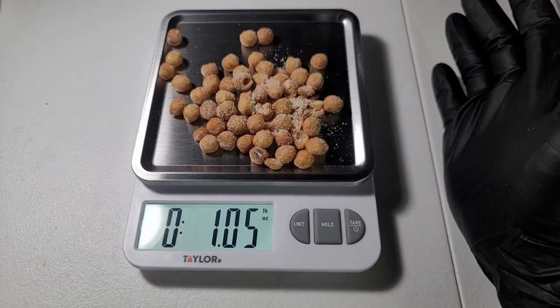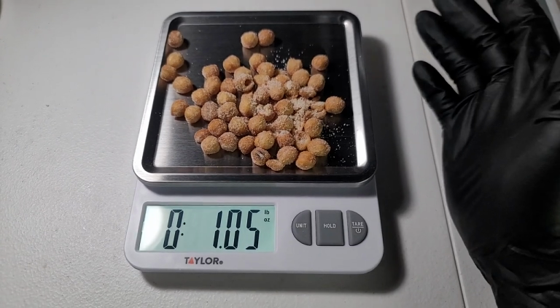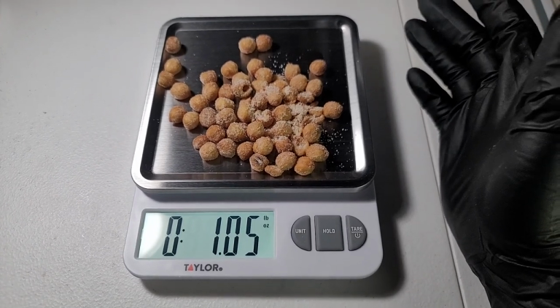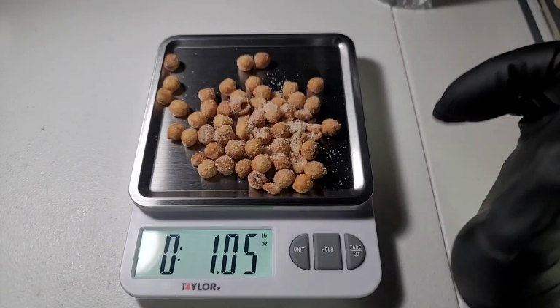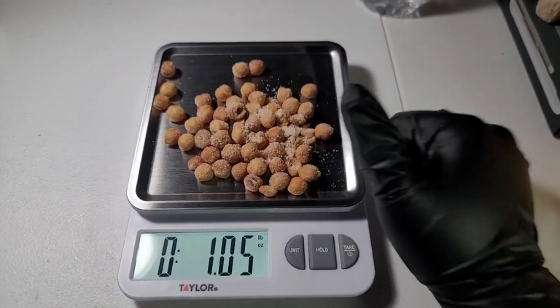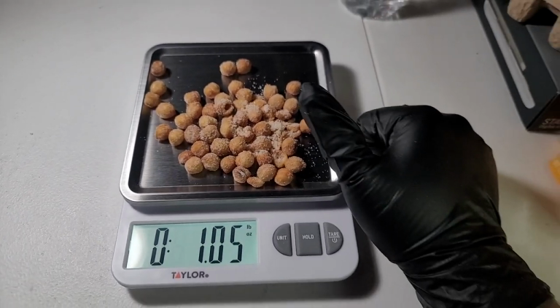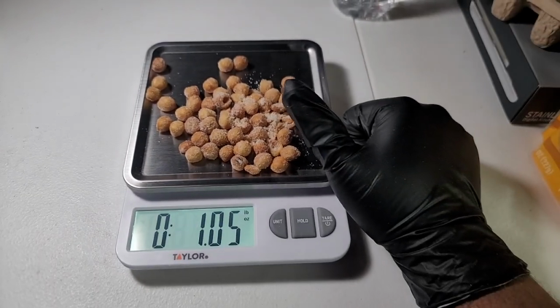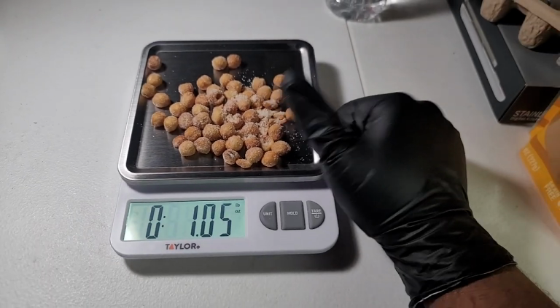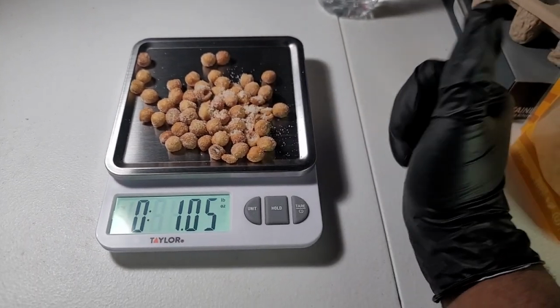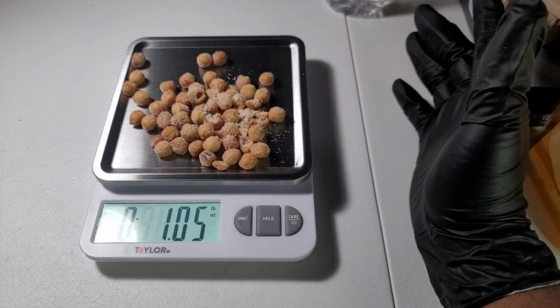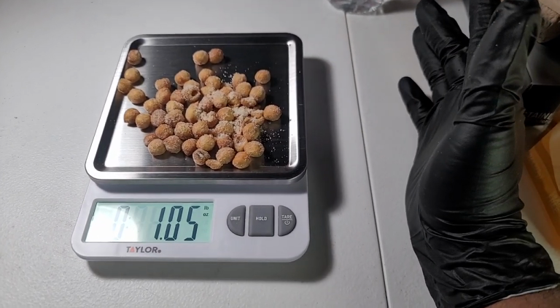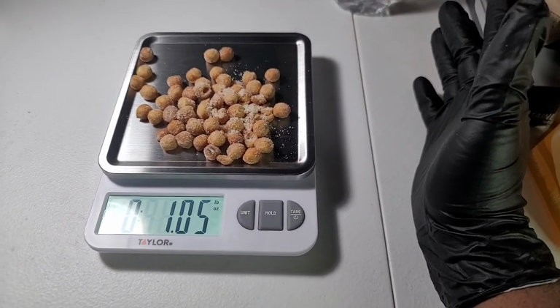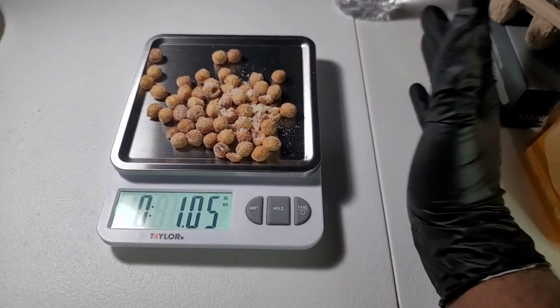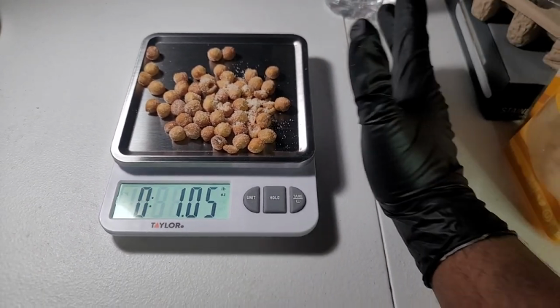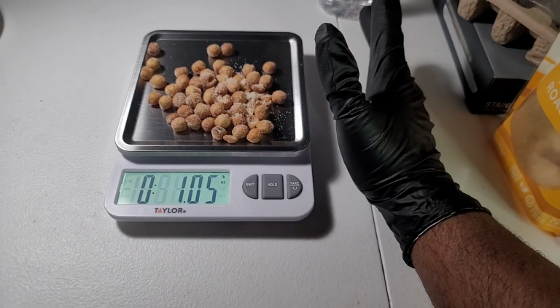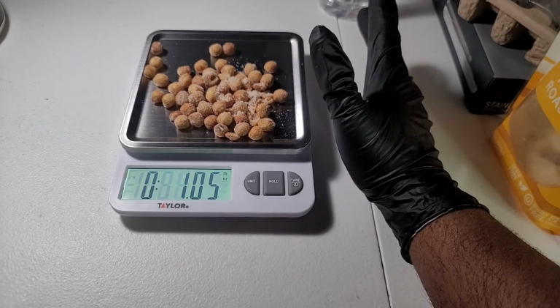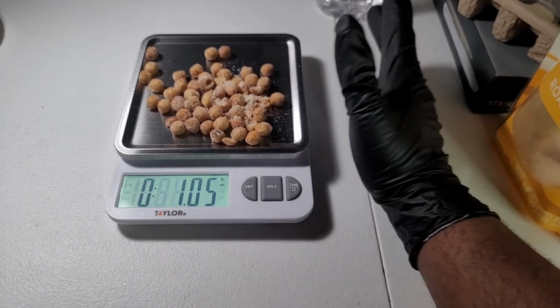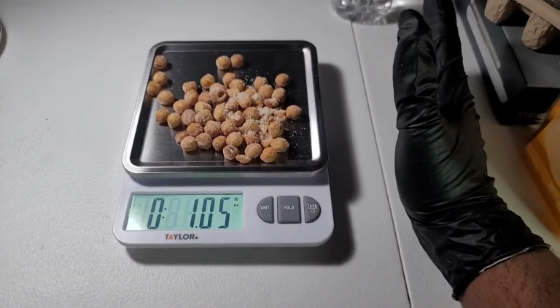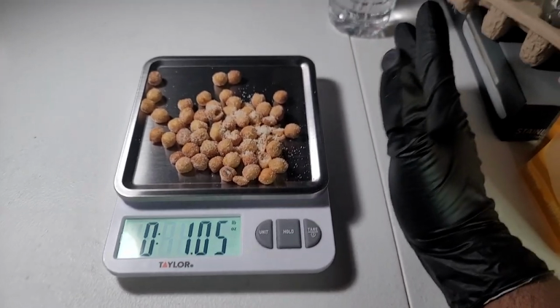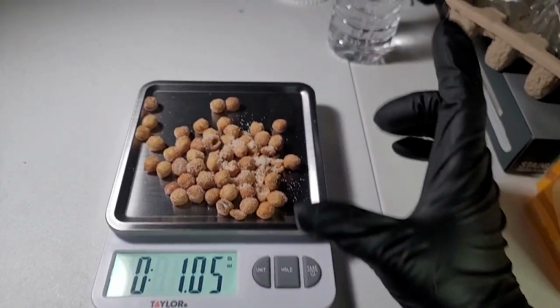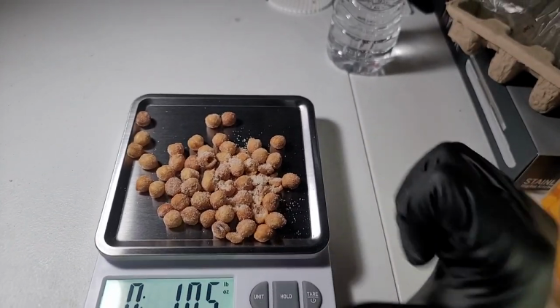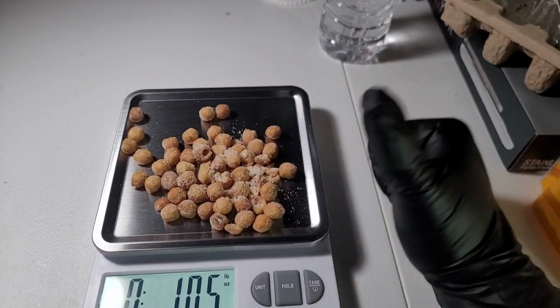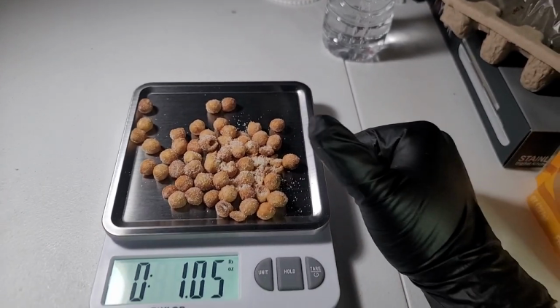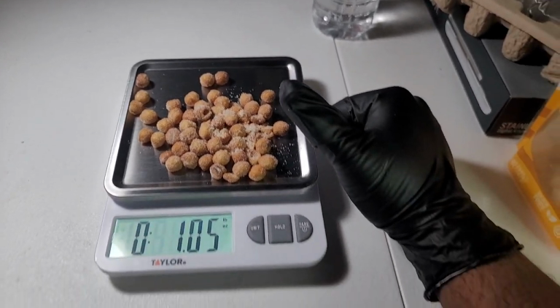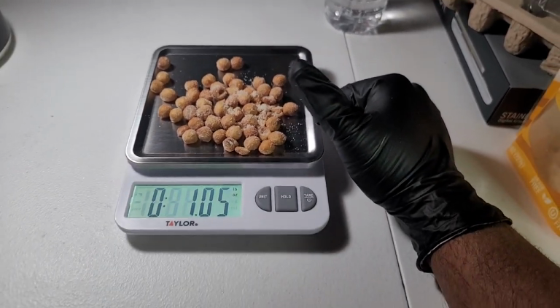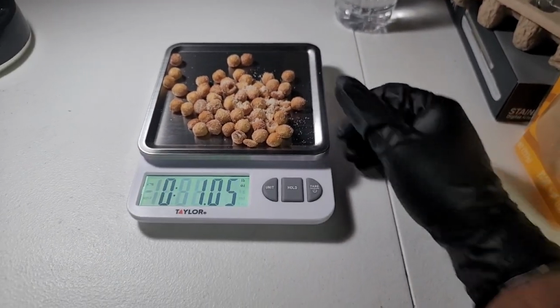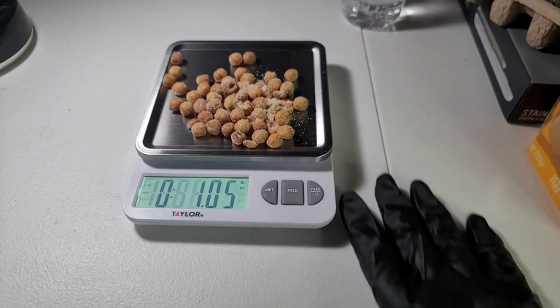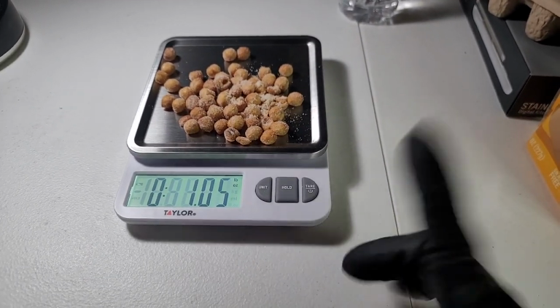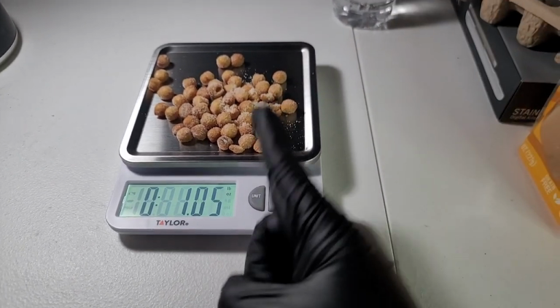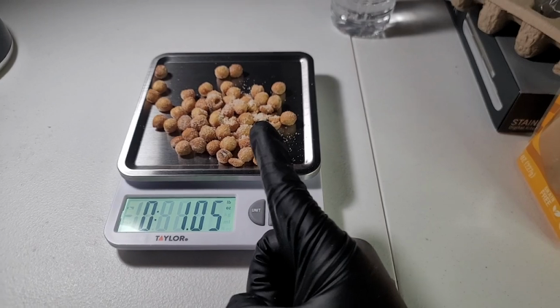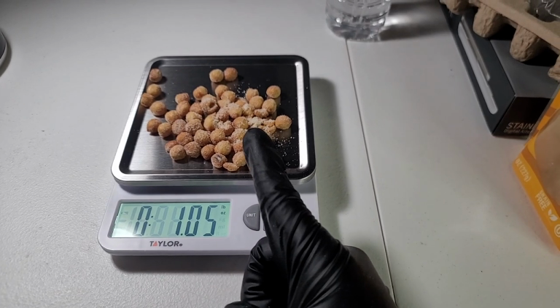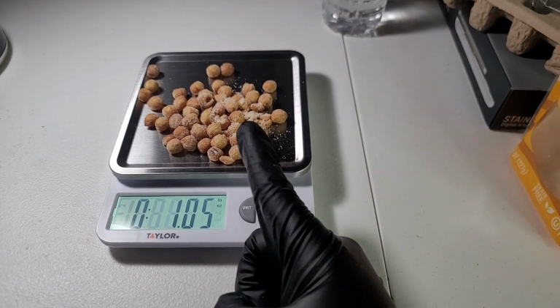Thank you guys for watching, and before we go we gotta answer the question: is it good? And I say heck yeah, it is good! Have a nice day, guys.